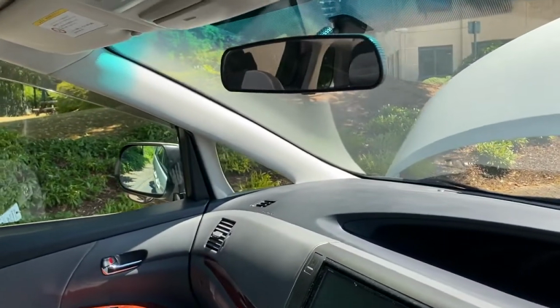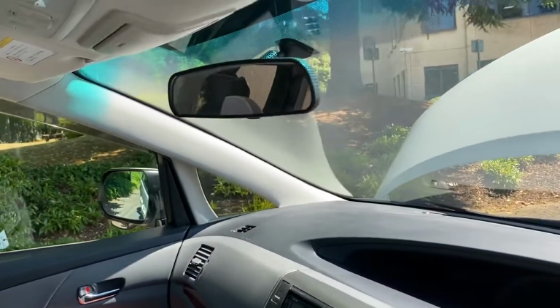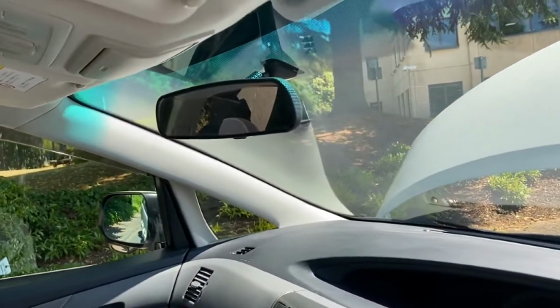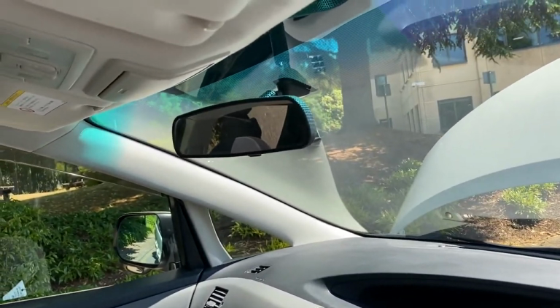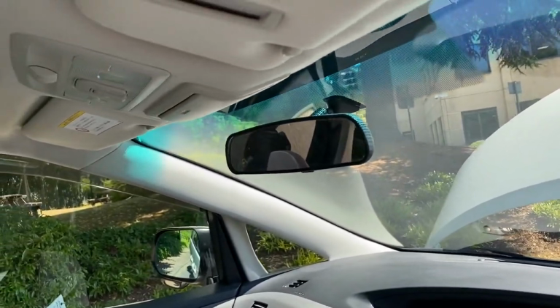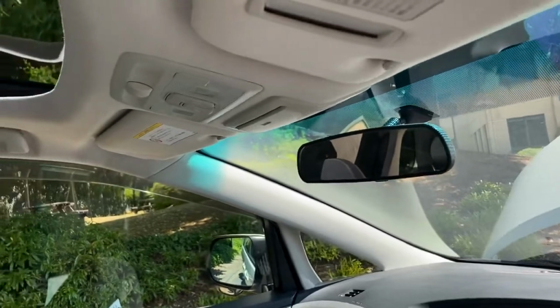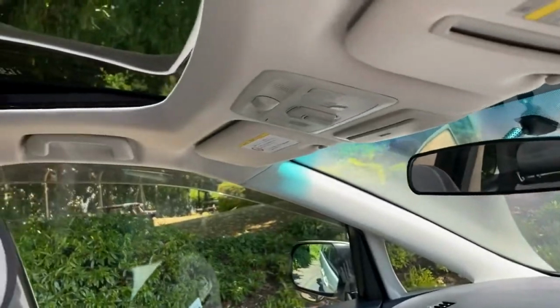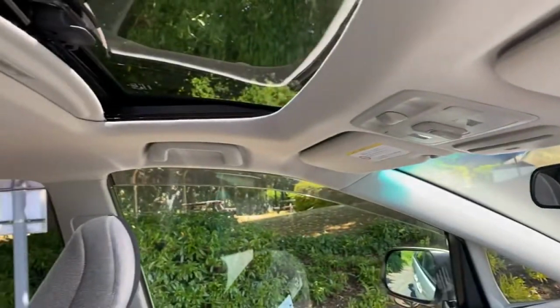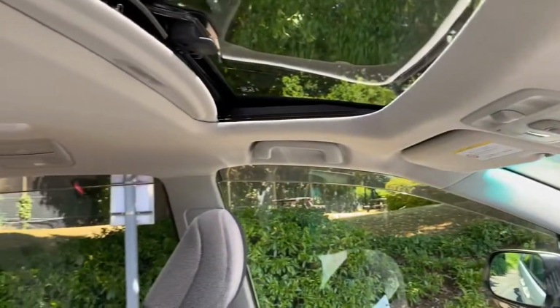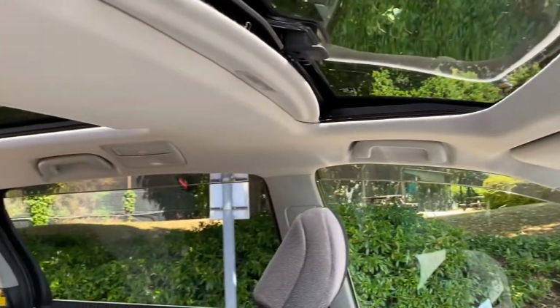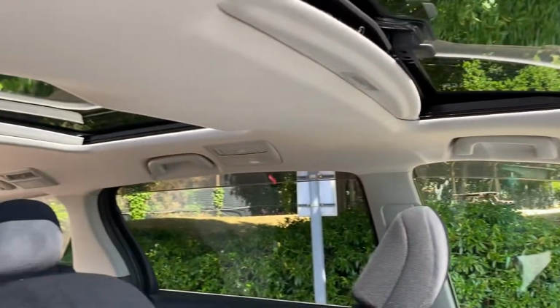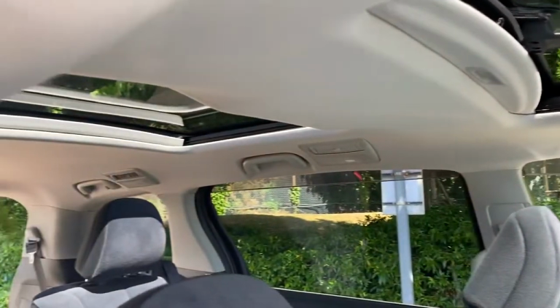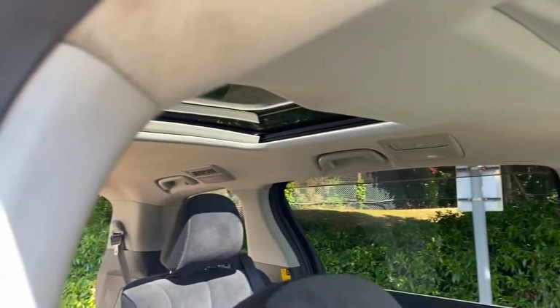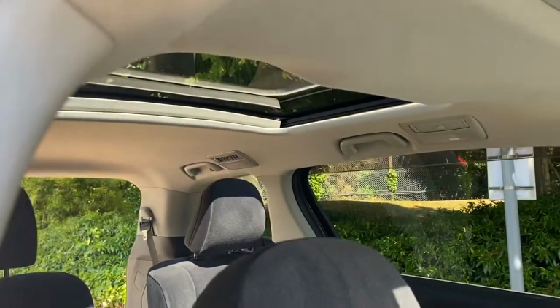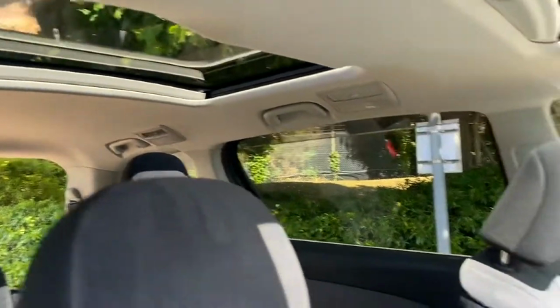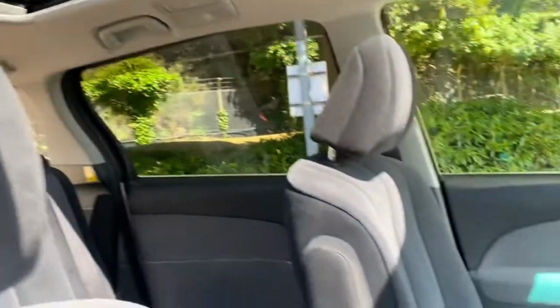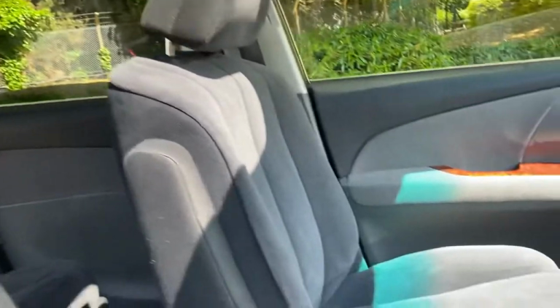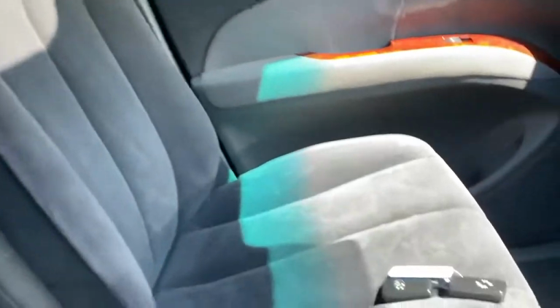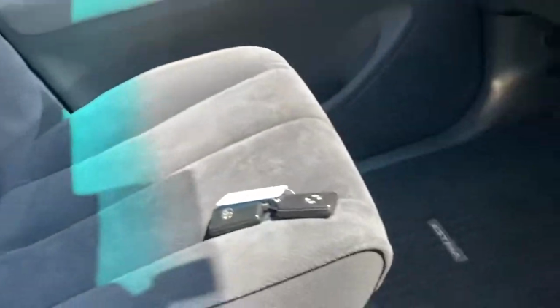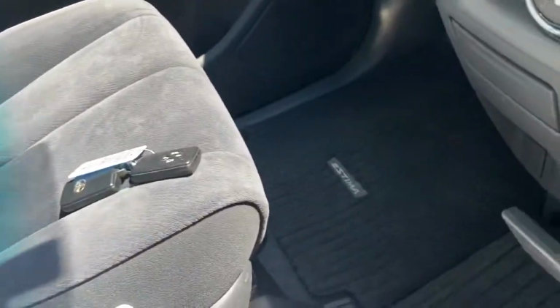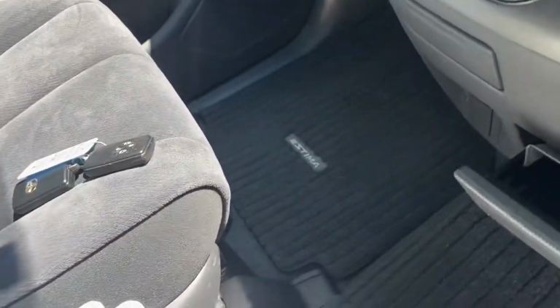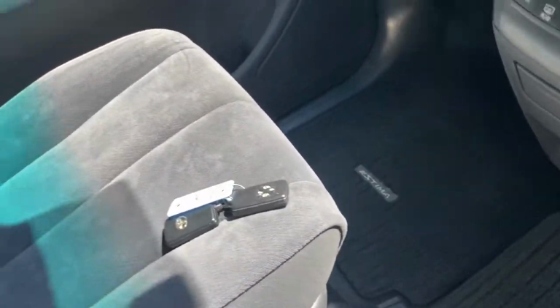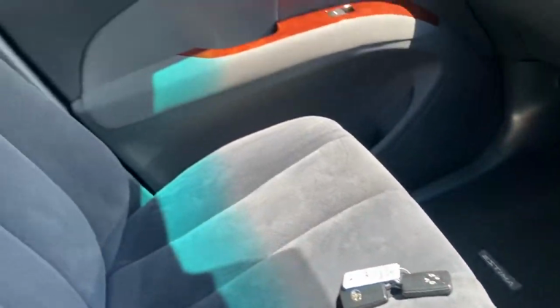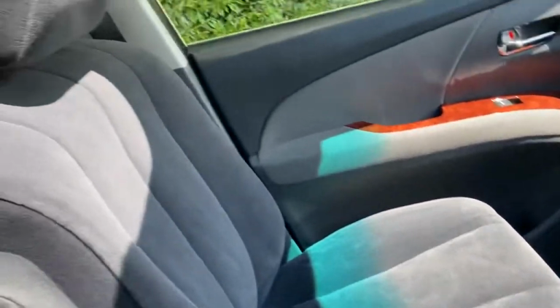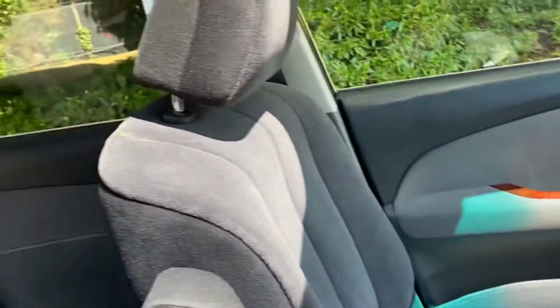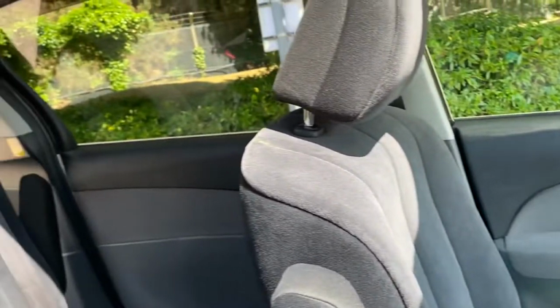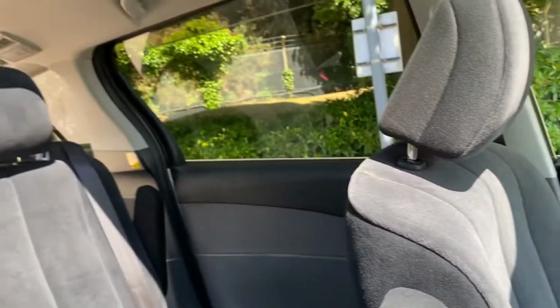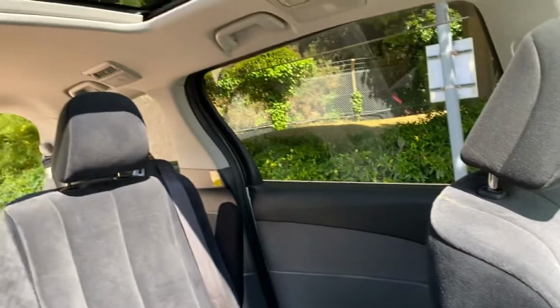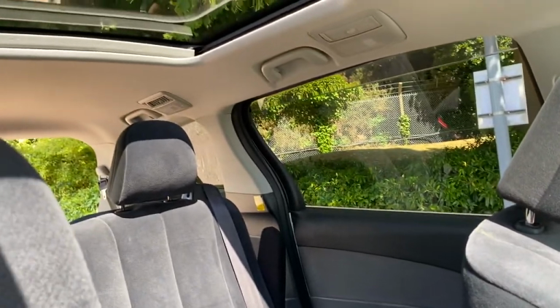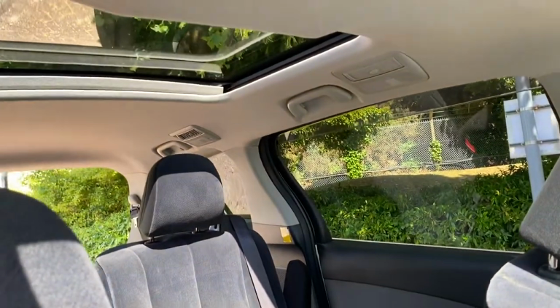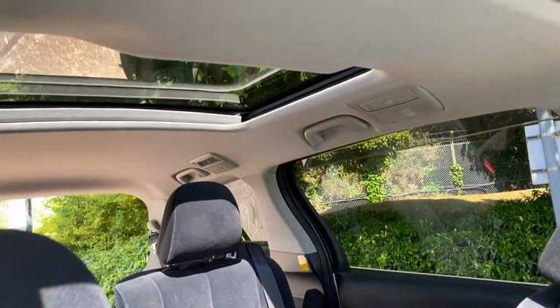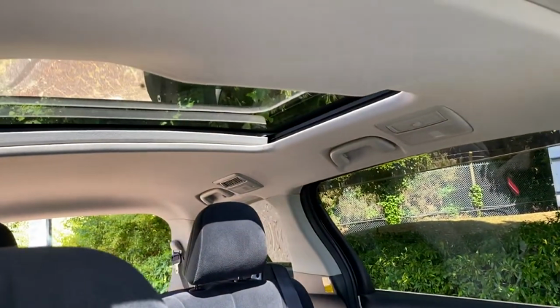You can see on this one everything's lovely inside. It hasn't been smoked in — the one I sat in the other day you could just smell the cigarettes. Ashtray's all nice and clean, no cigarette burns inside, no sagging headlinings.